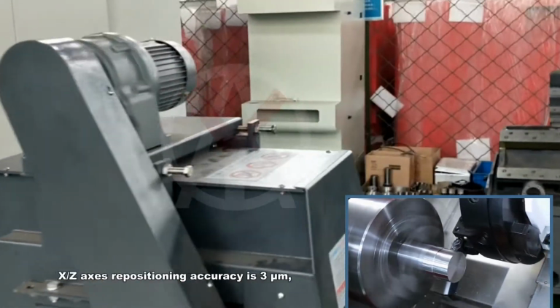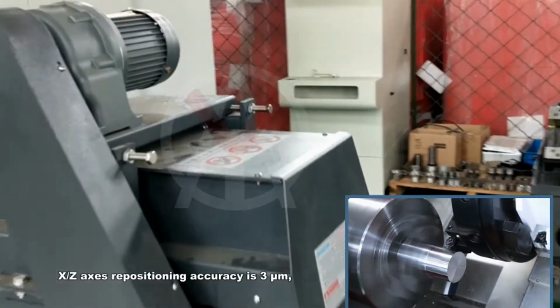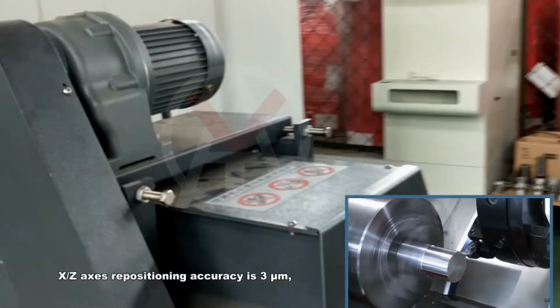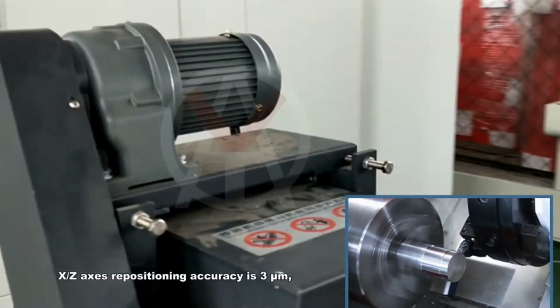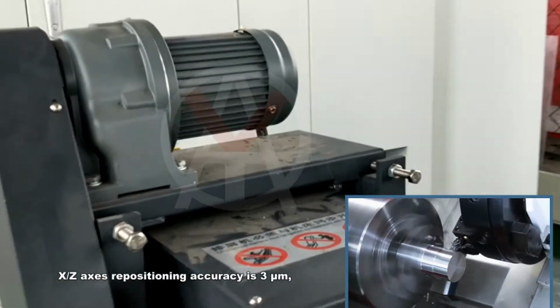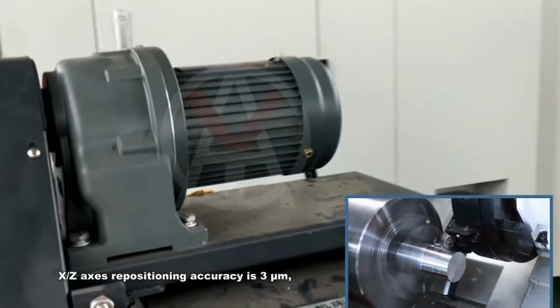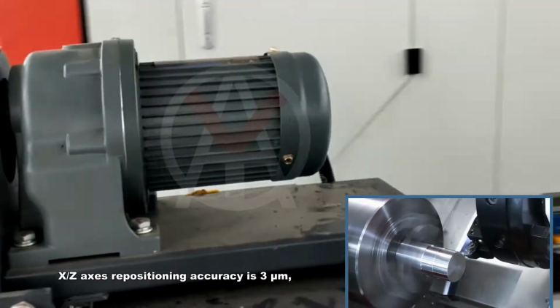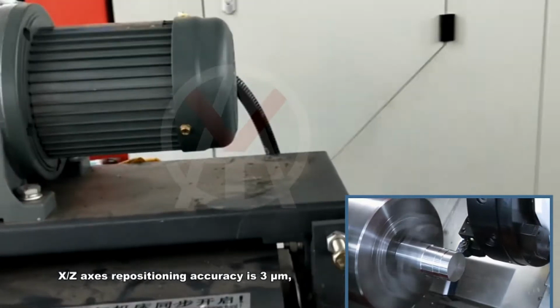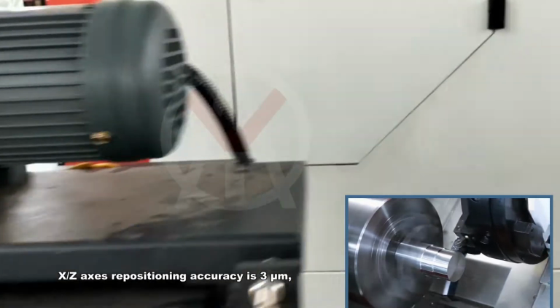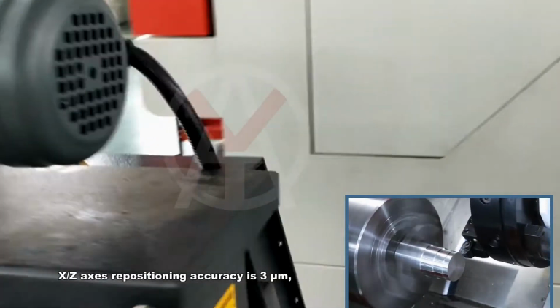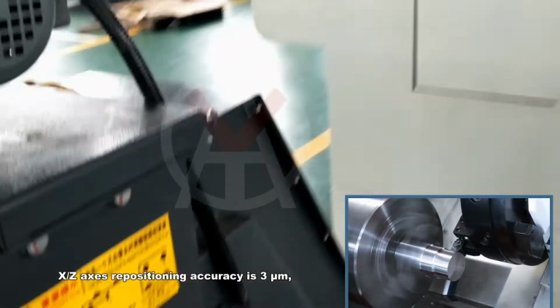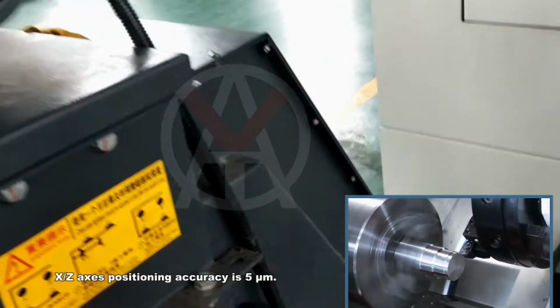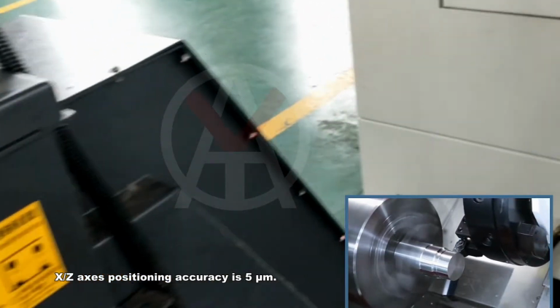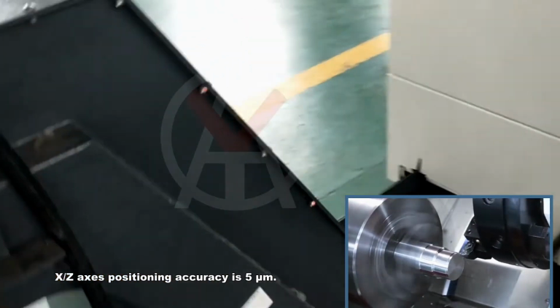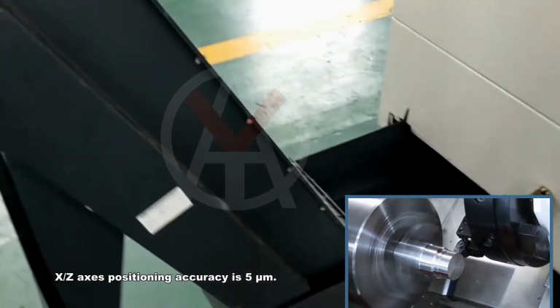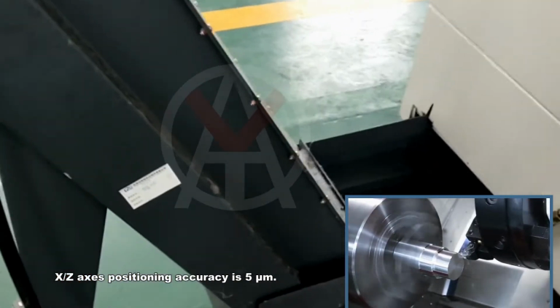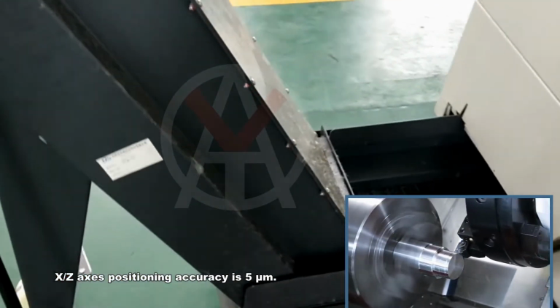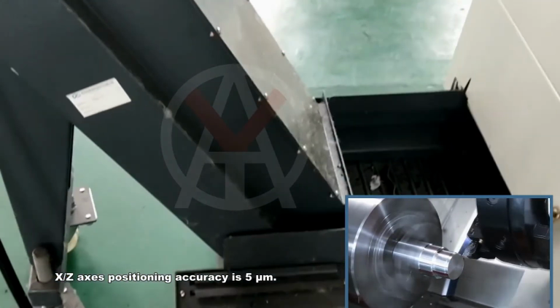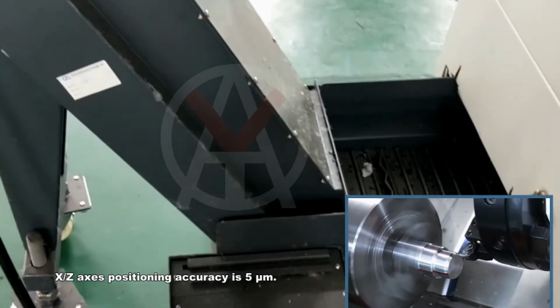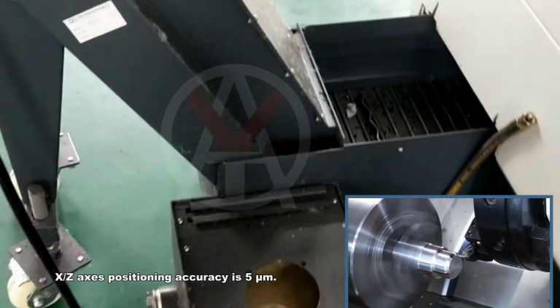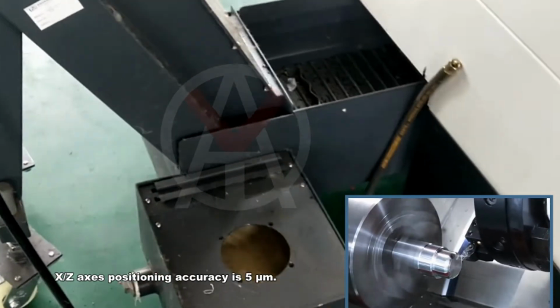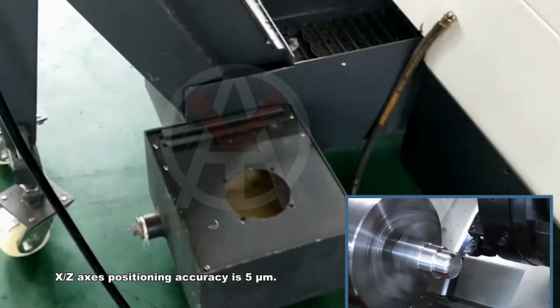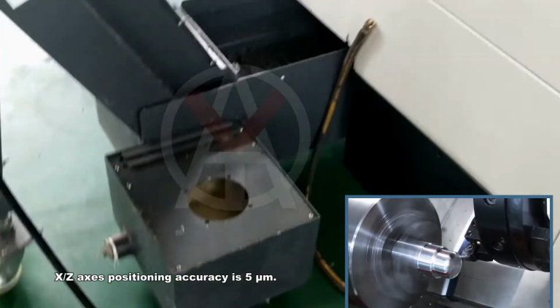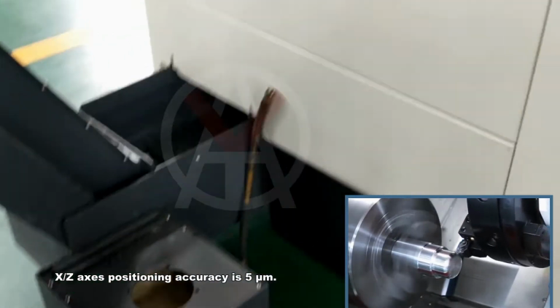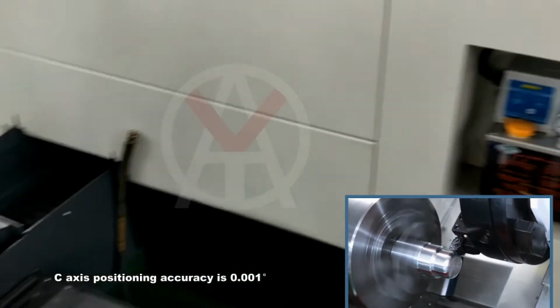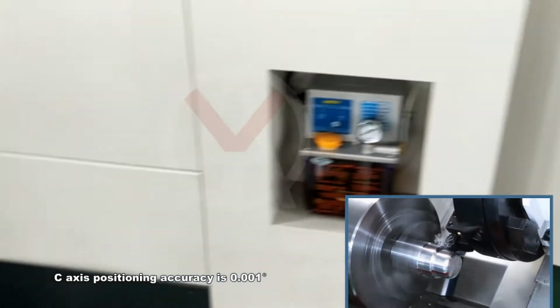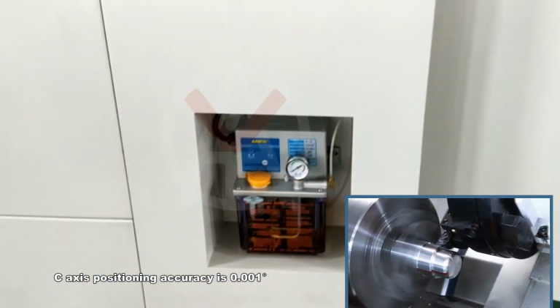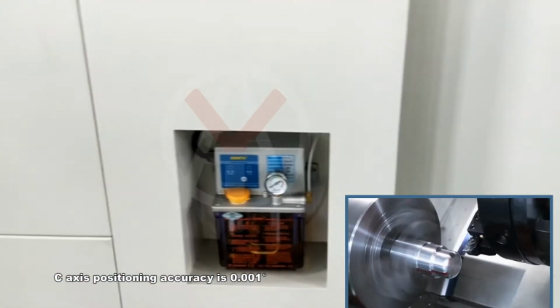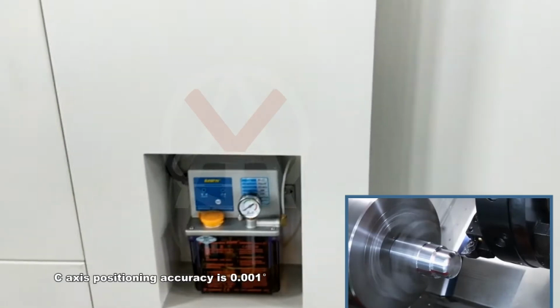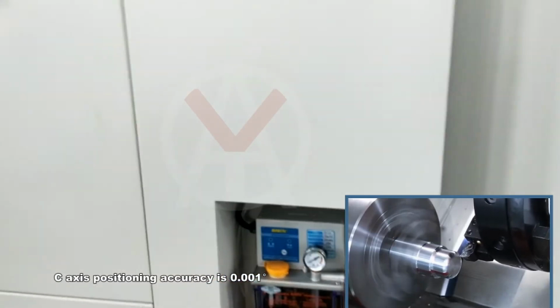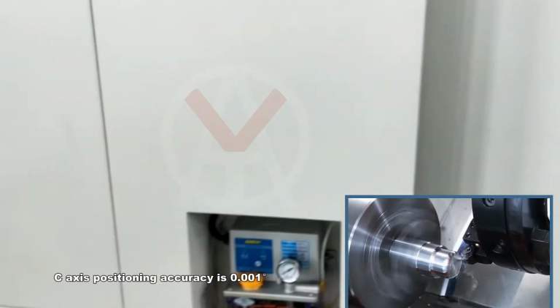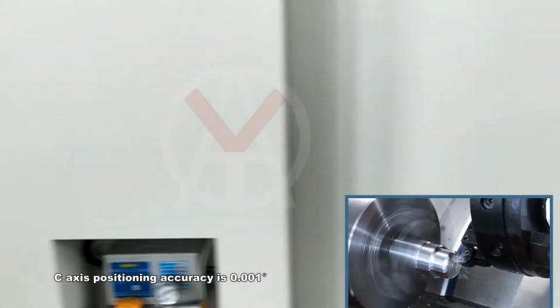X and Z-axis repositioning accuracy is 3 µm. X and Z-axis positioning accuracy is 5 µm. C-axis positioning accuracy is one thousandth of a degree.